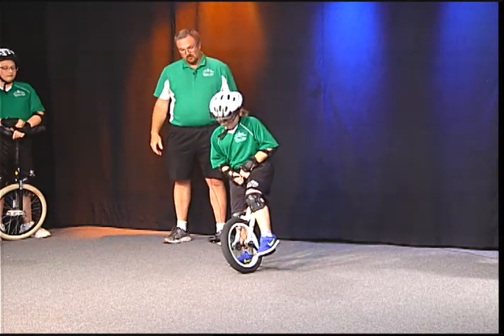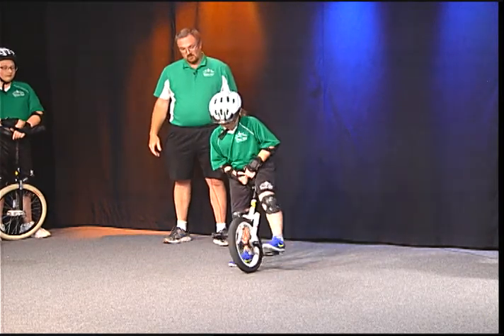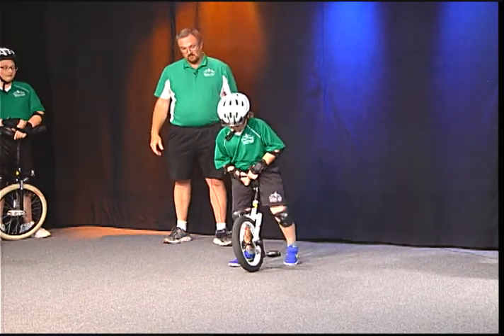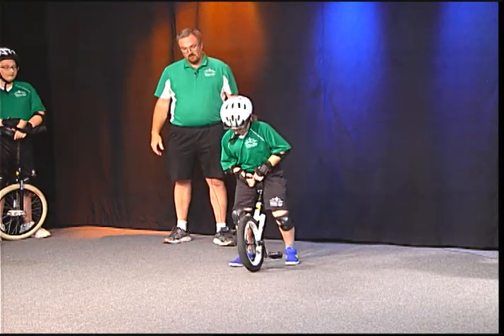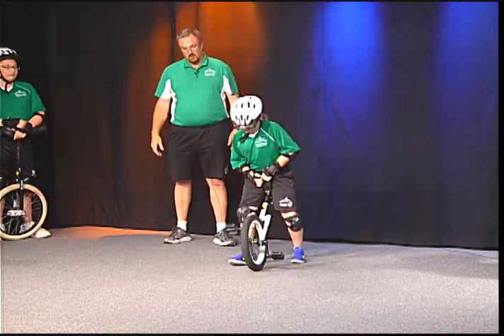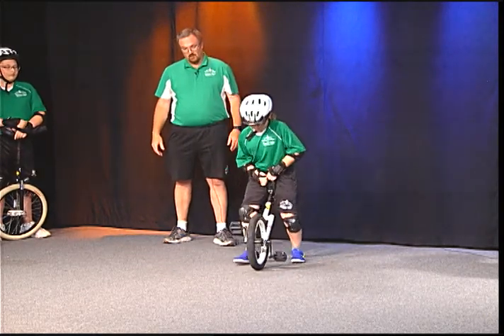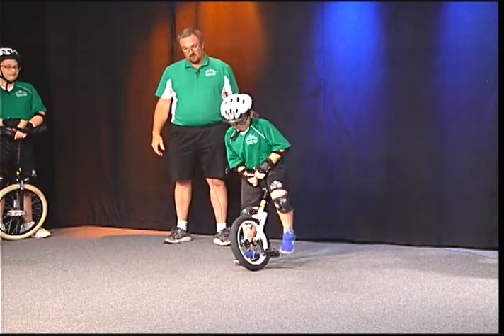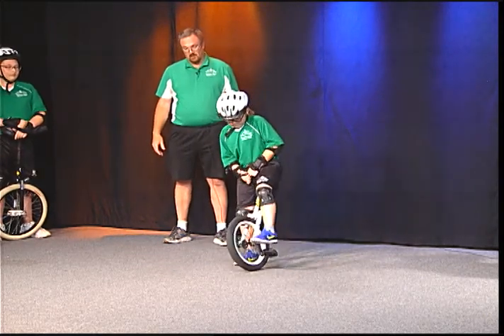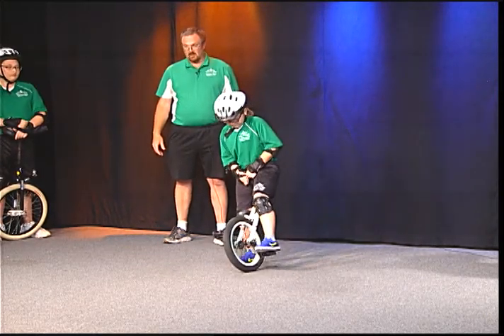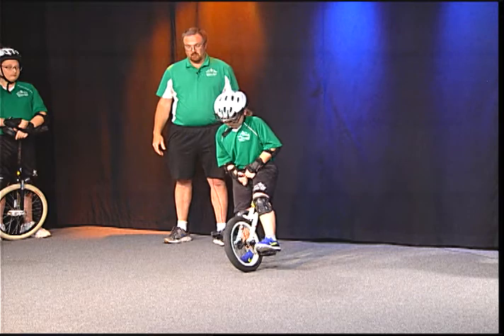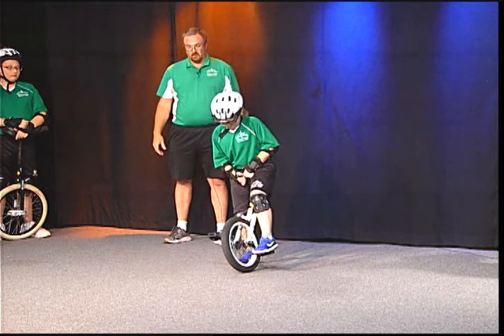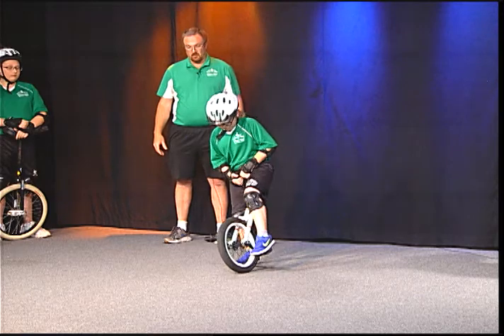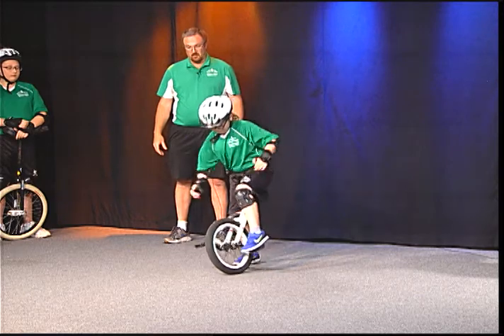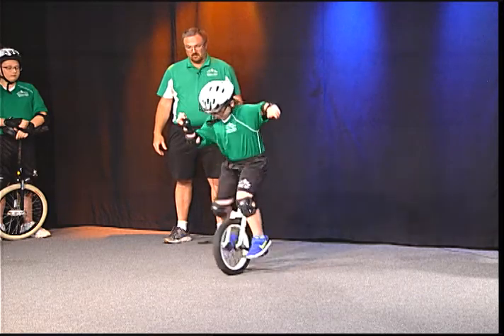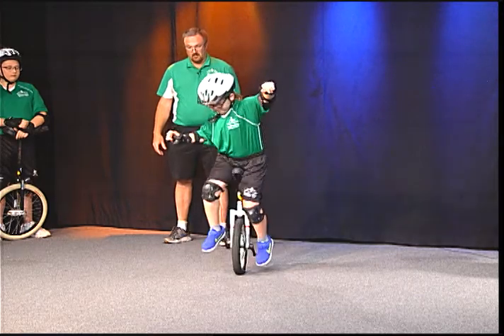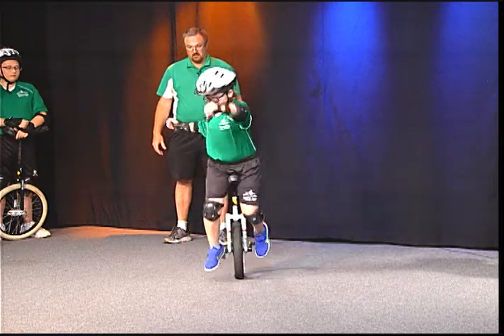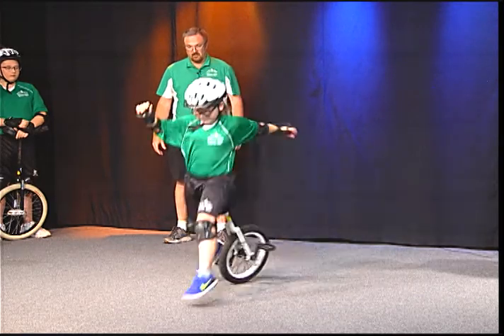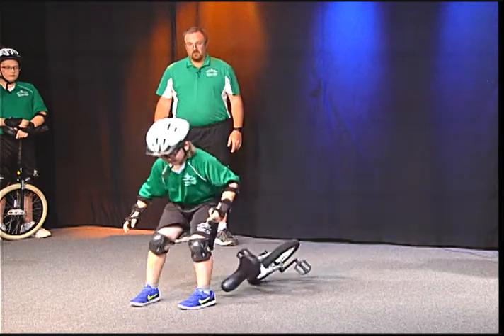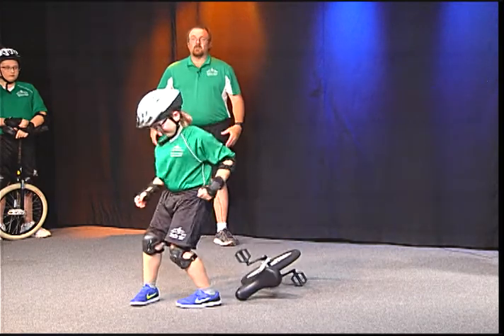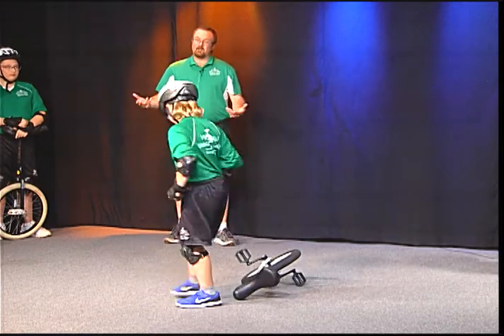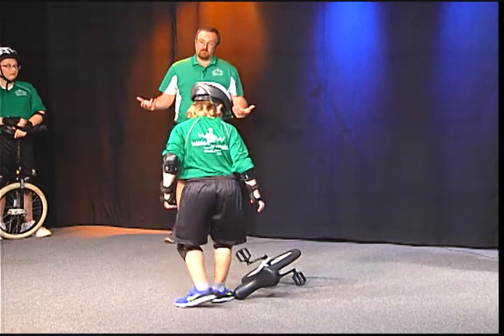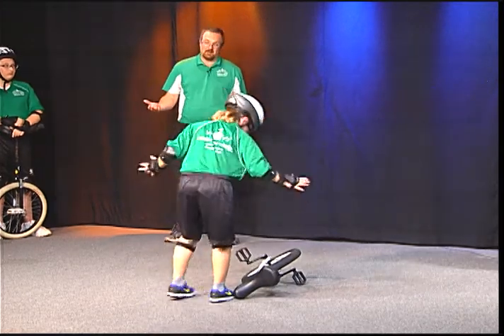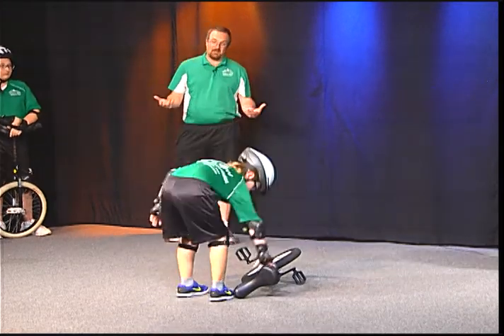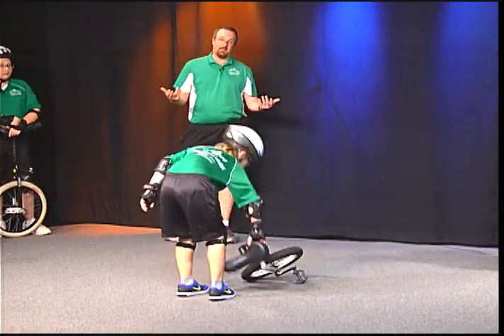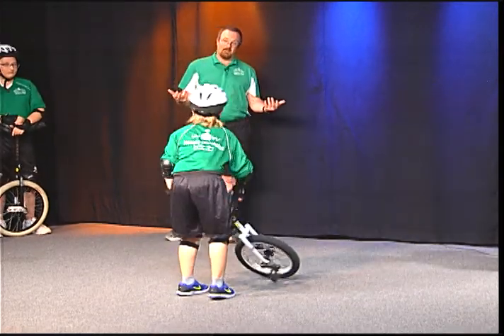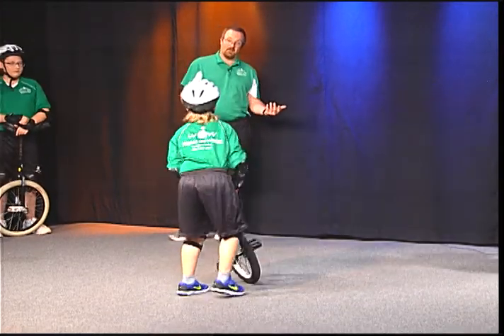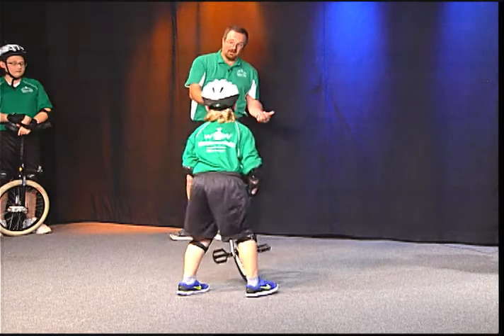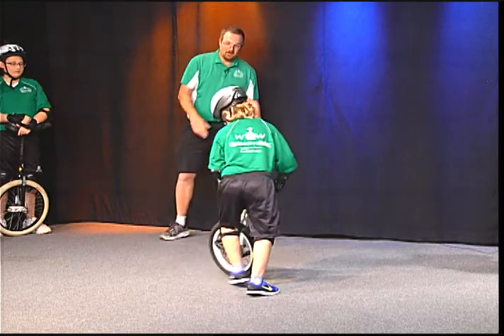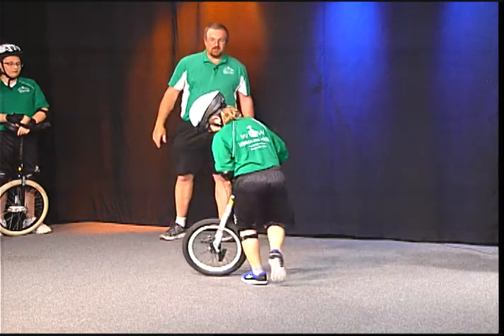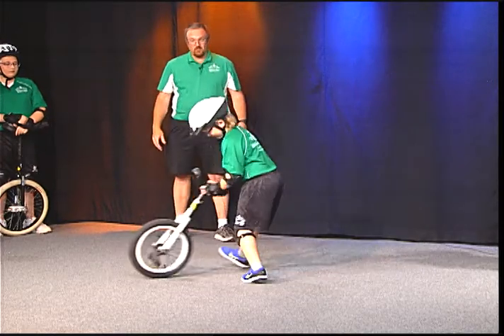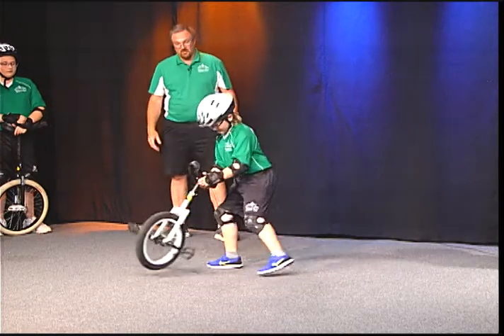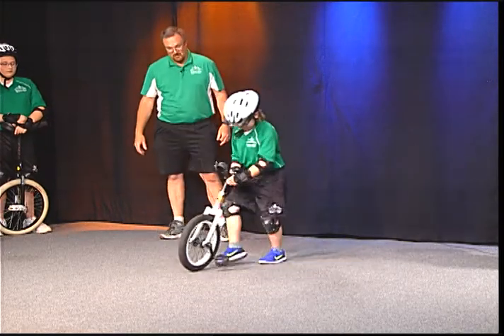He puts his left foot down on that pedal and he's going to step right up over the top. And sometimes we make a mistake and we get back up and do it again. So we're going to try one more time here.